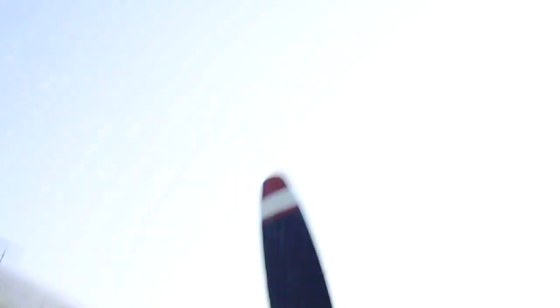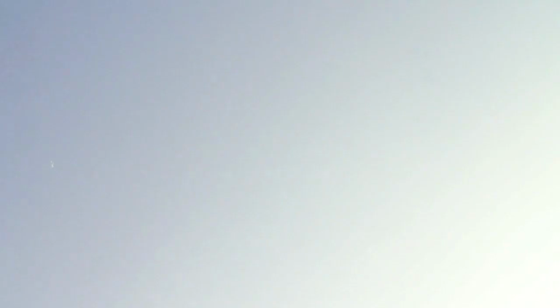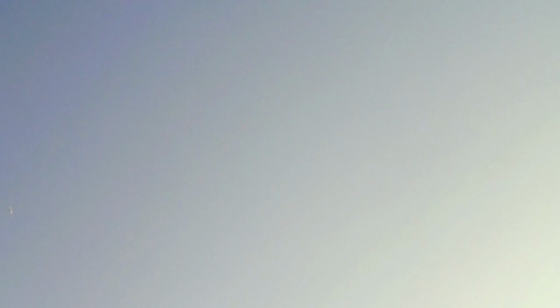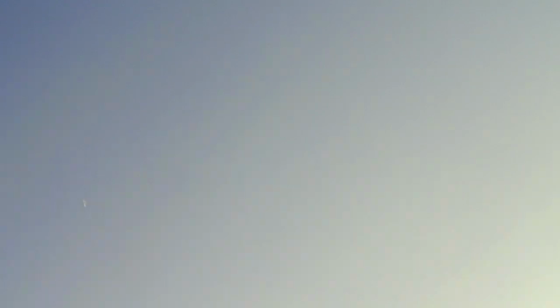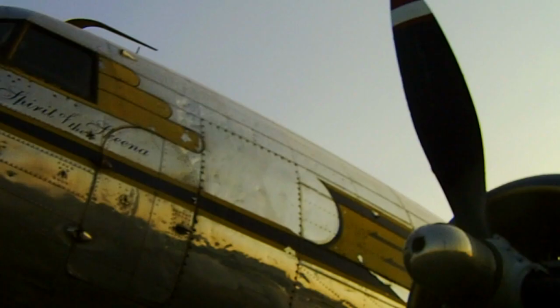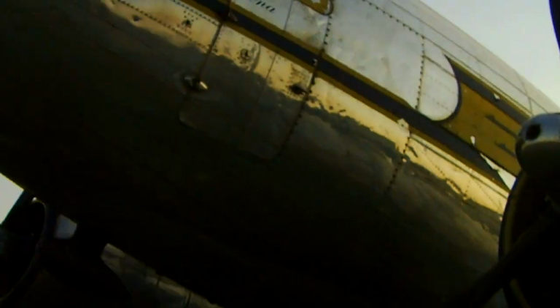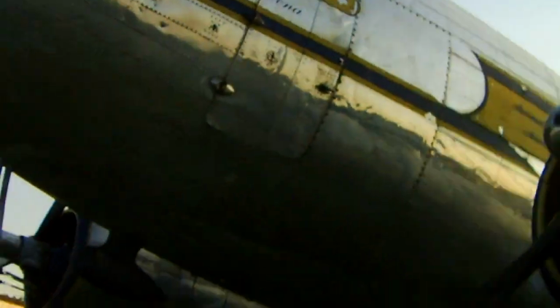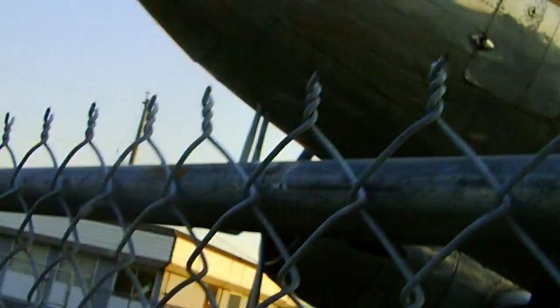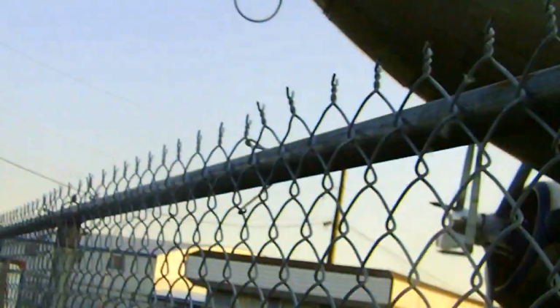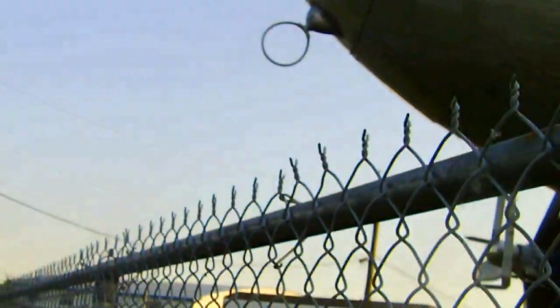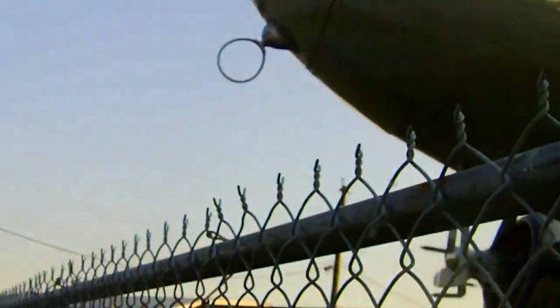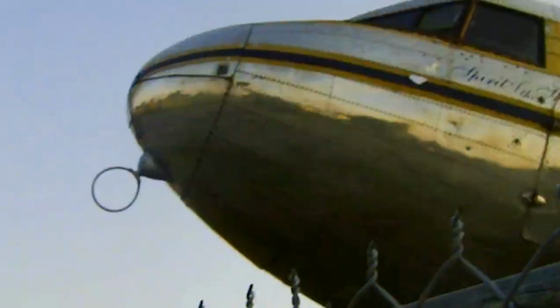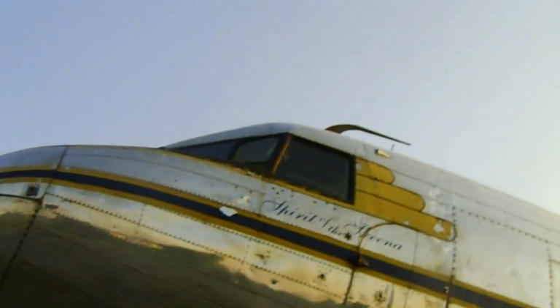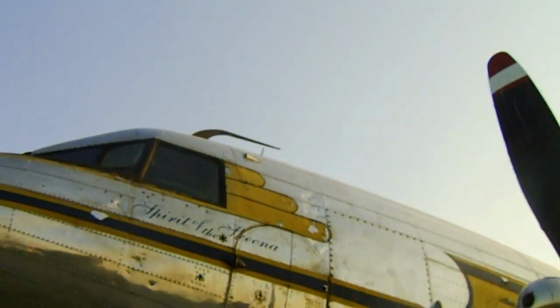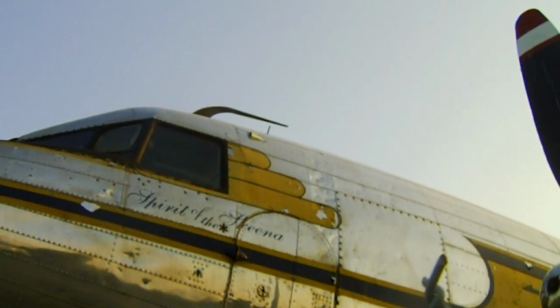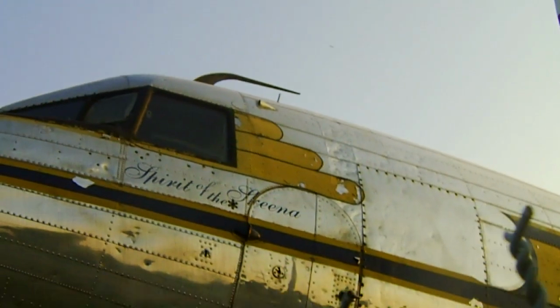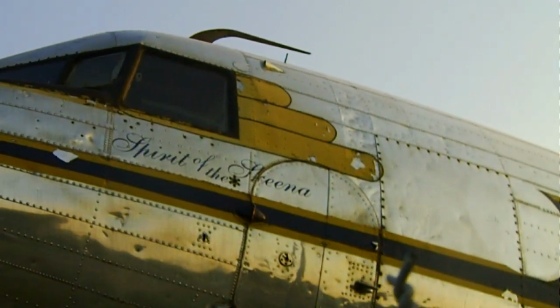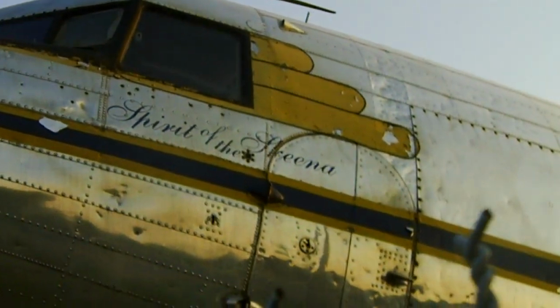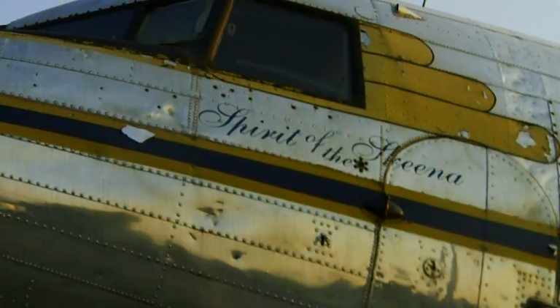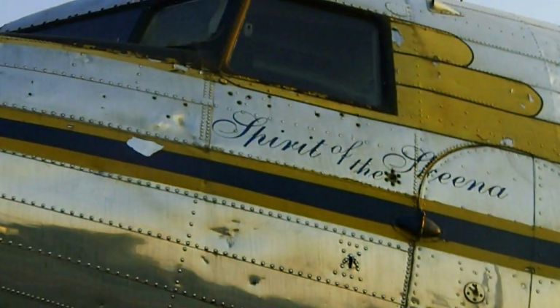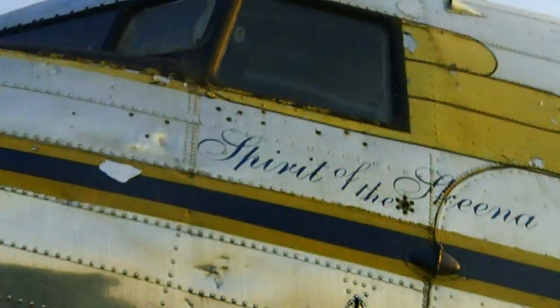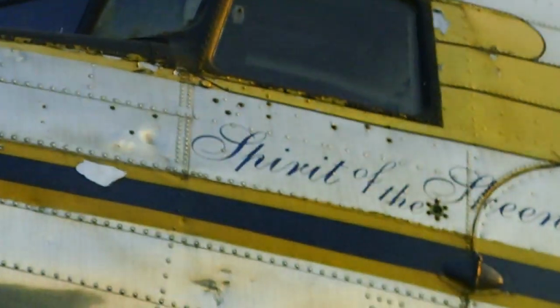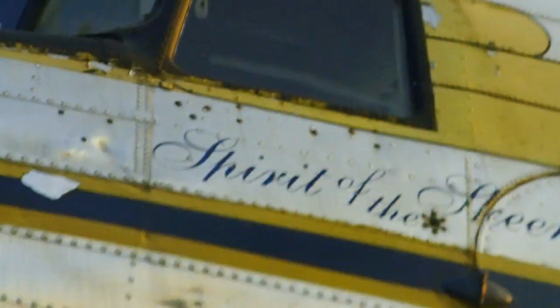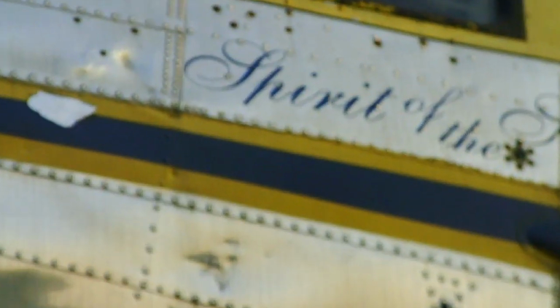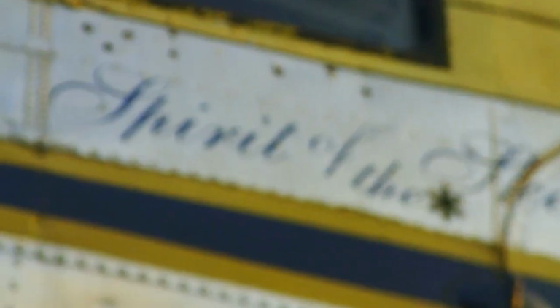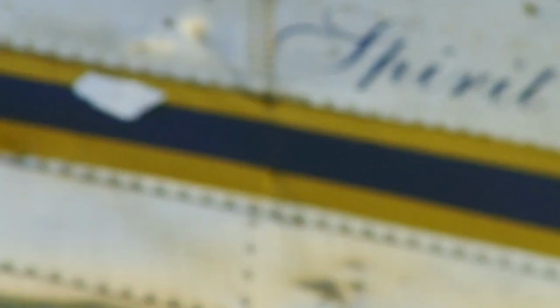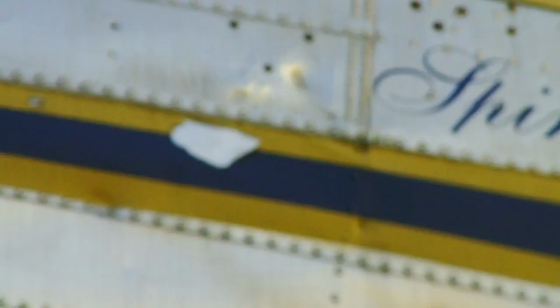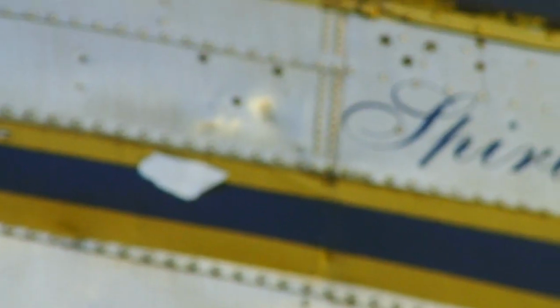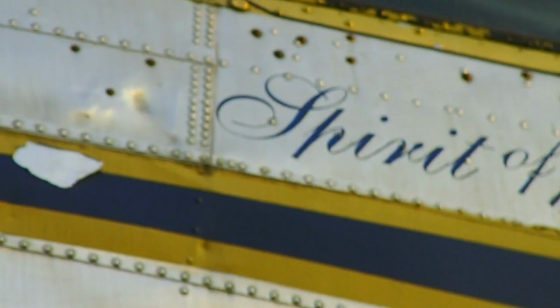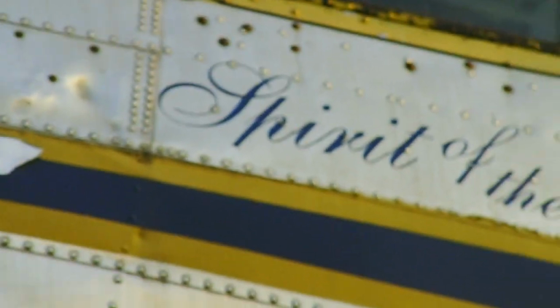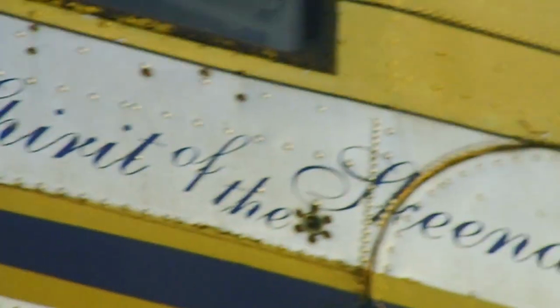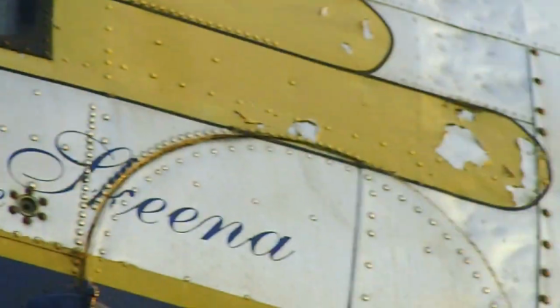Zoom button. Hold on a second, sorry. If I zoom in — that's as far as she goes. There it is. Spirit of the Skeena.